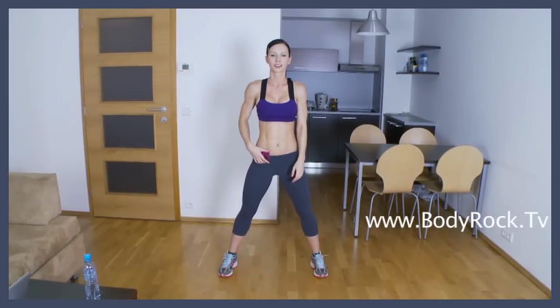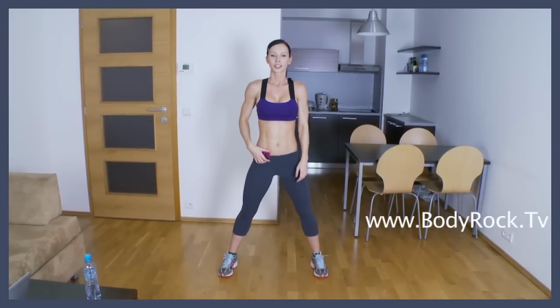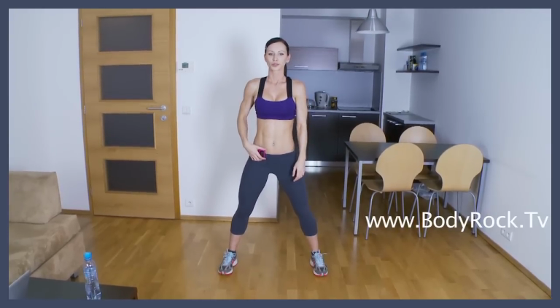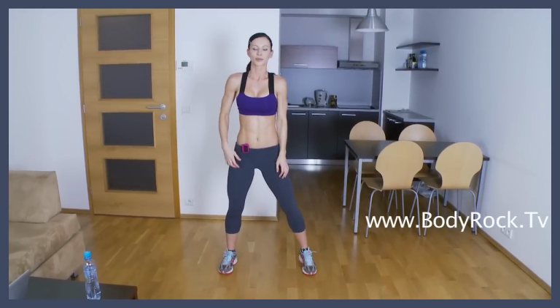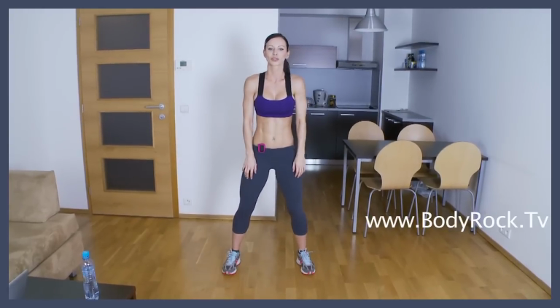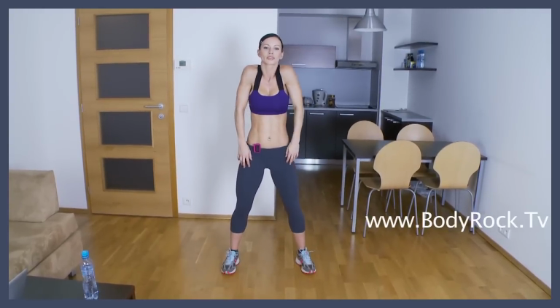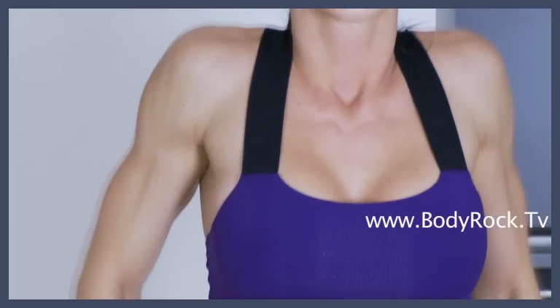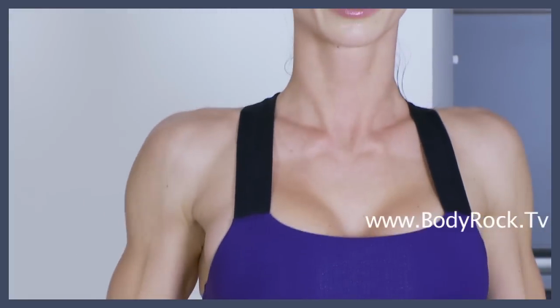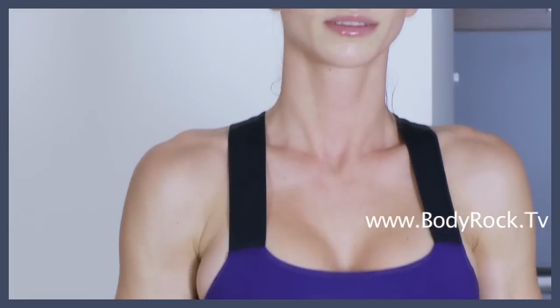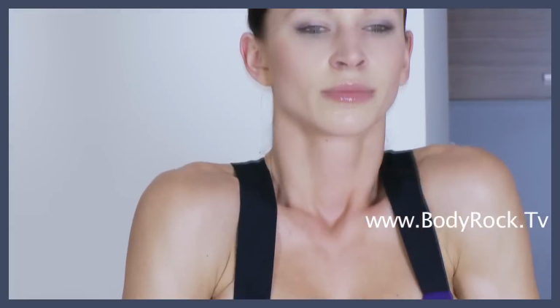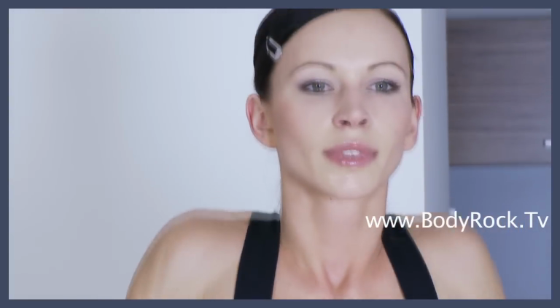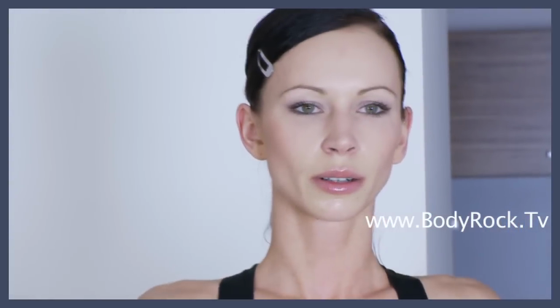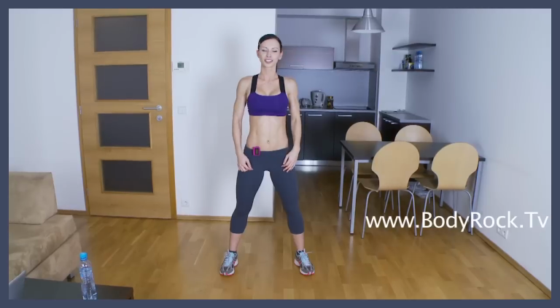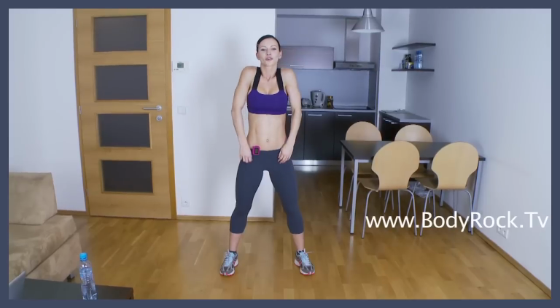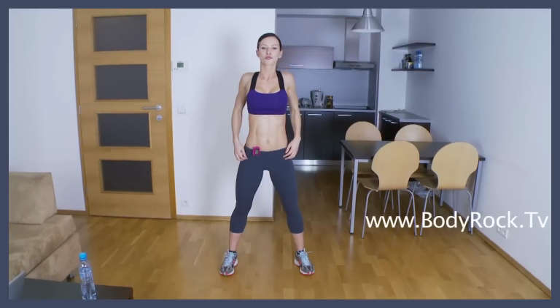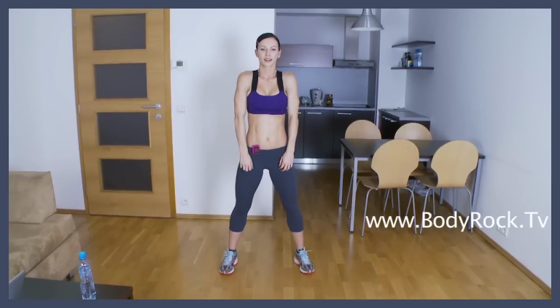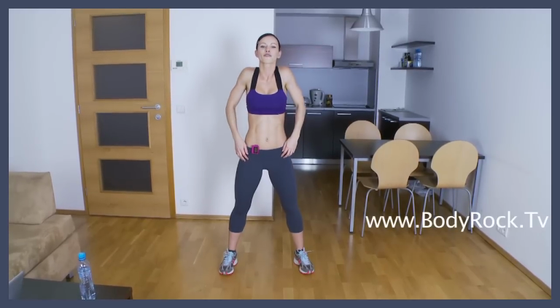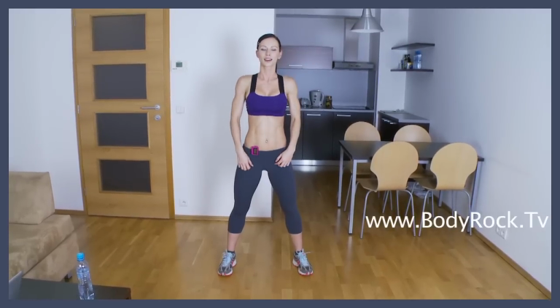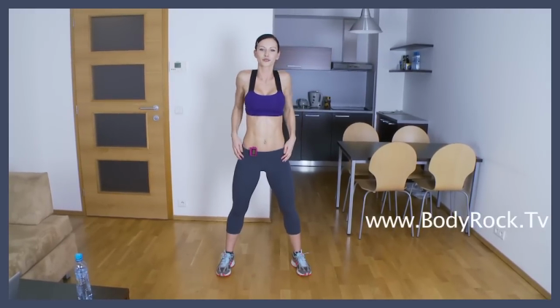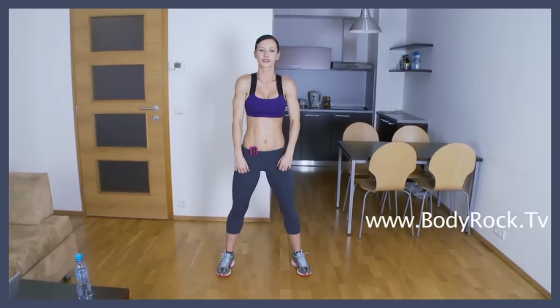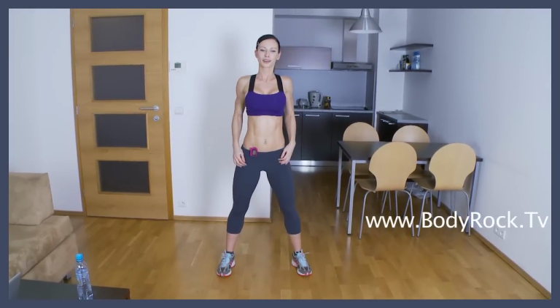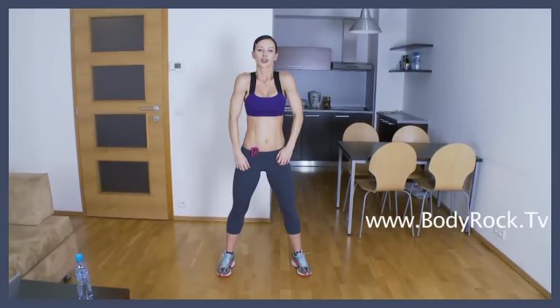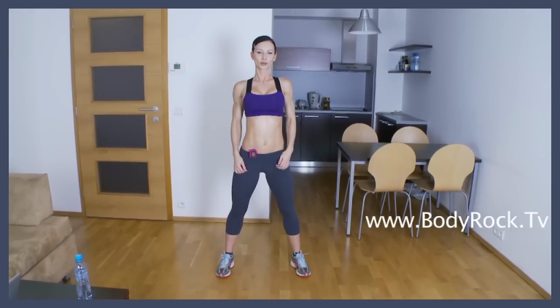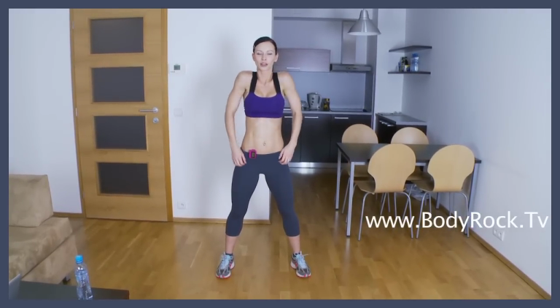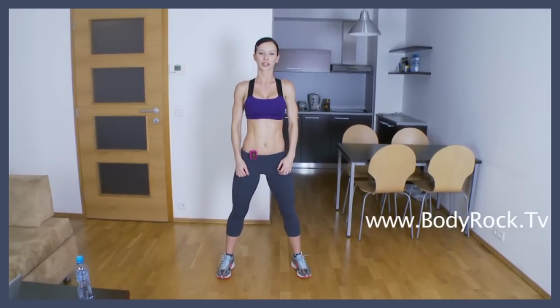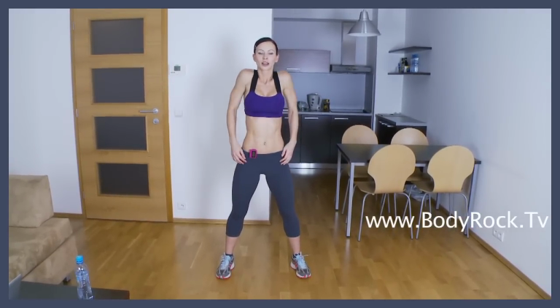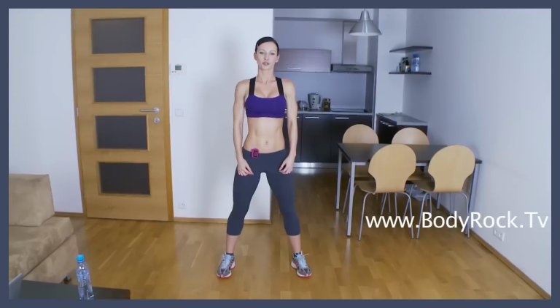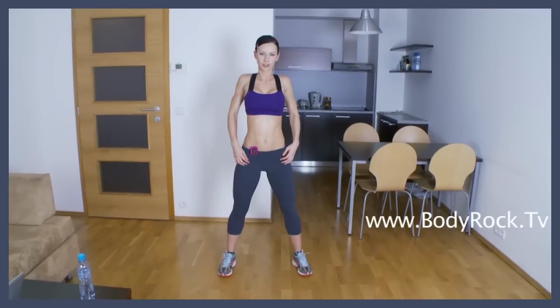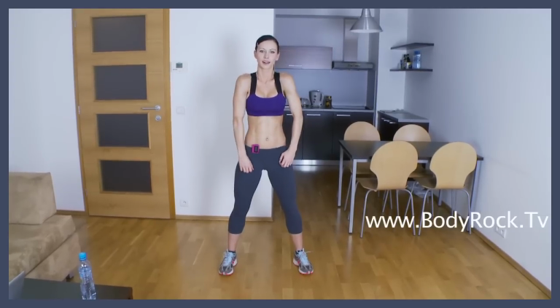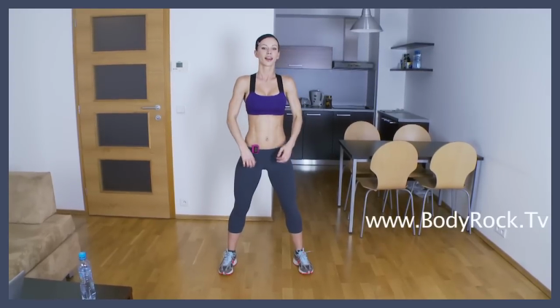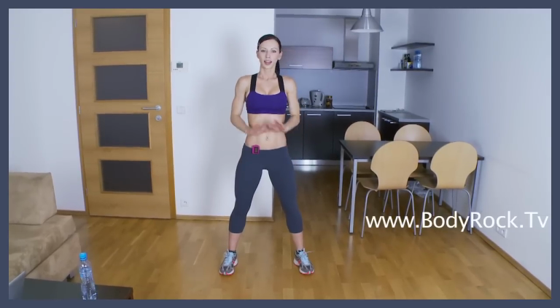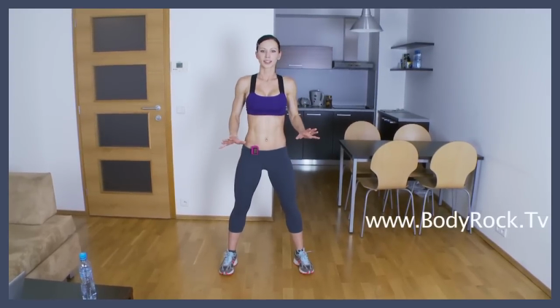Now we're gonna do just some shoulder rolls. One, two, three, four, five. Forward. One, two, three, four, five.